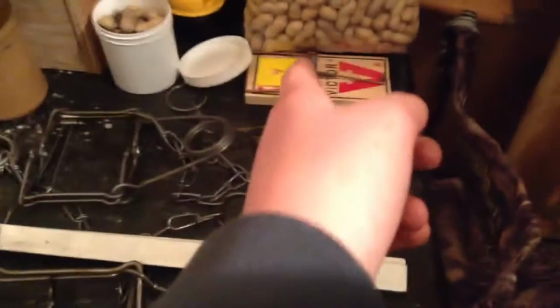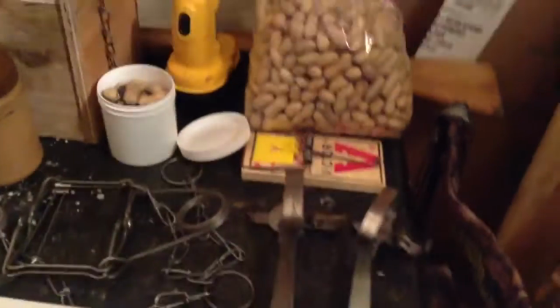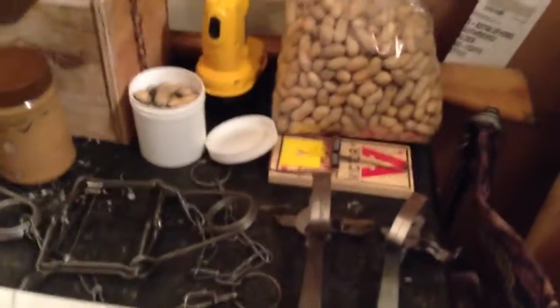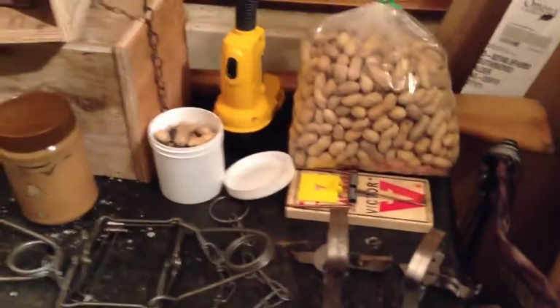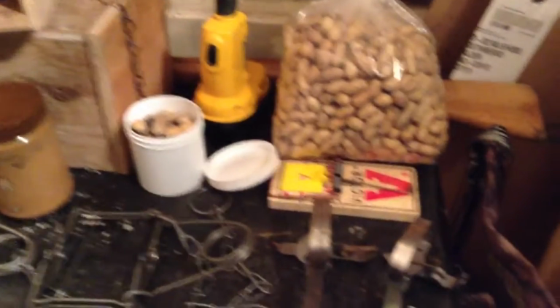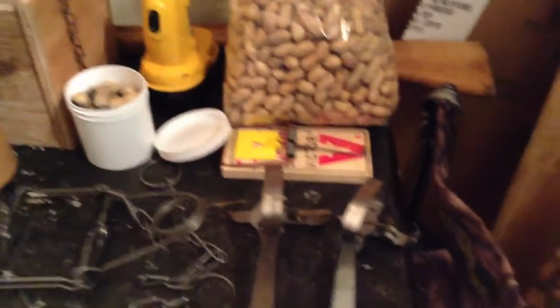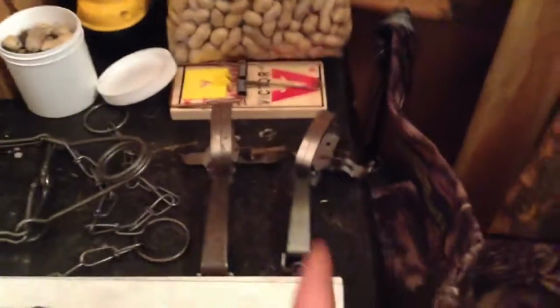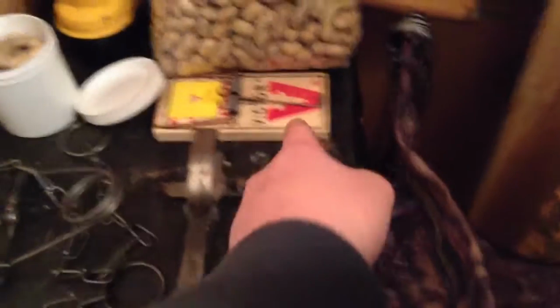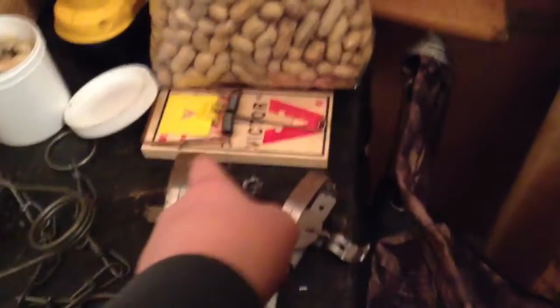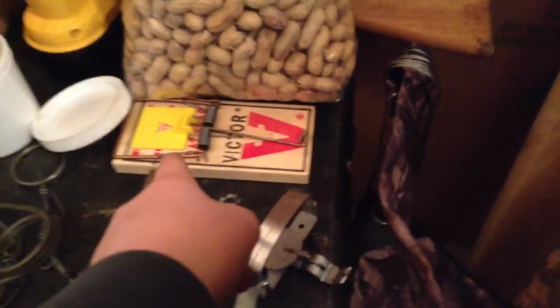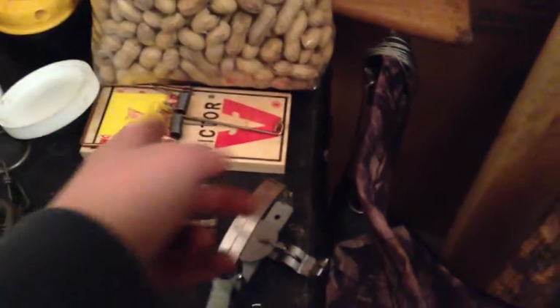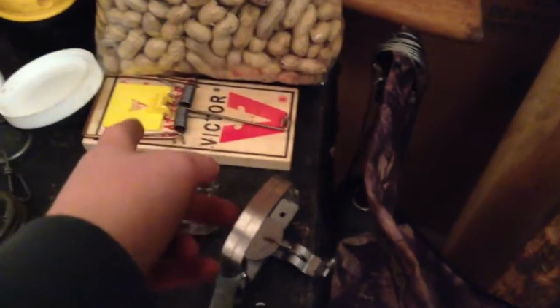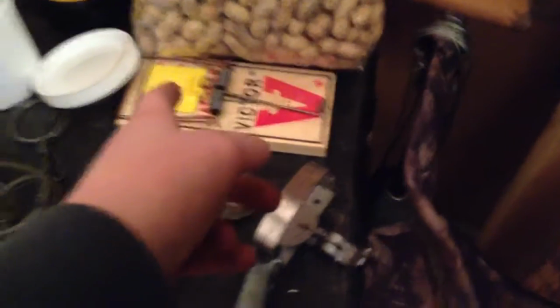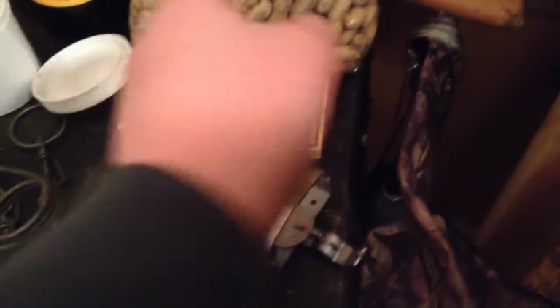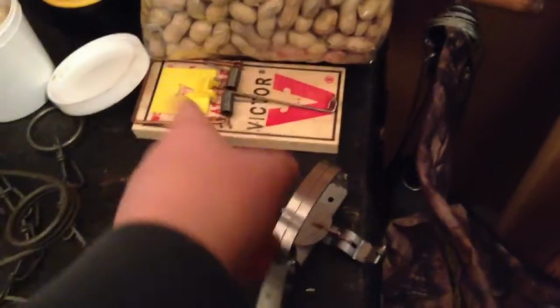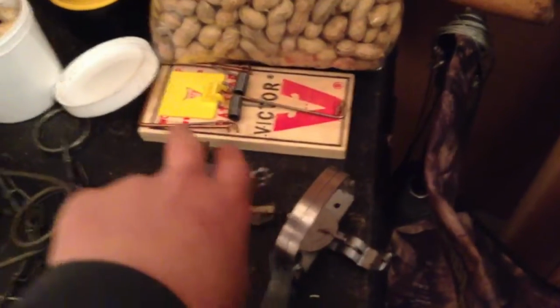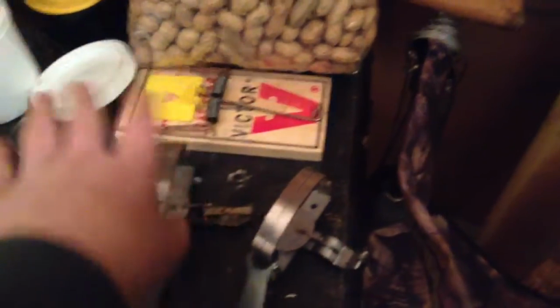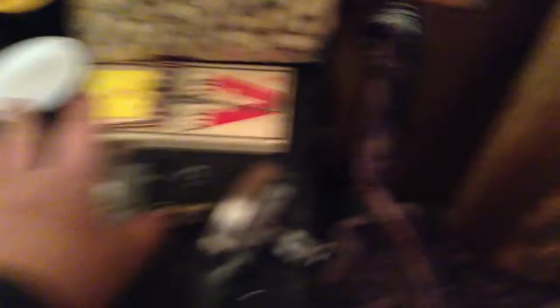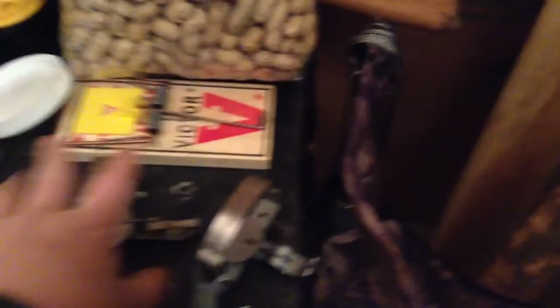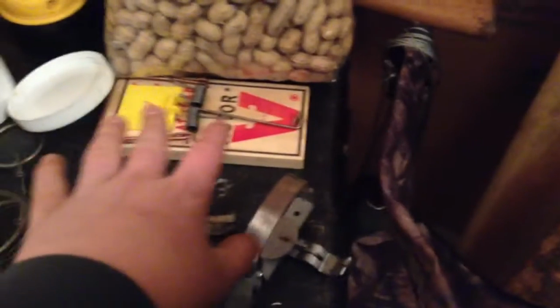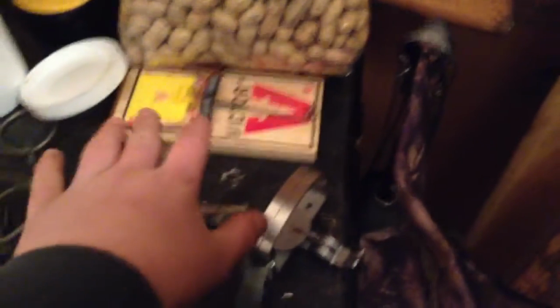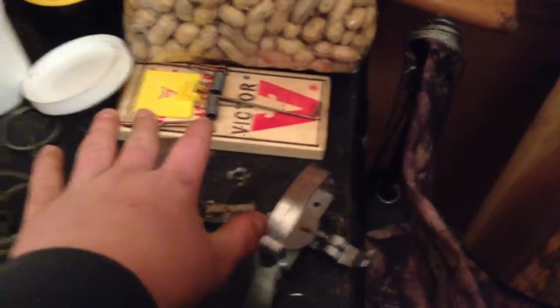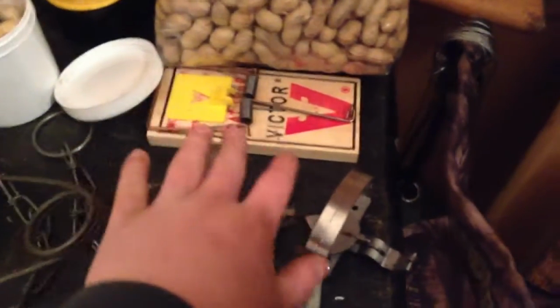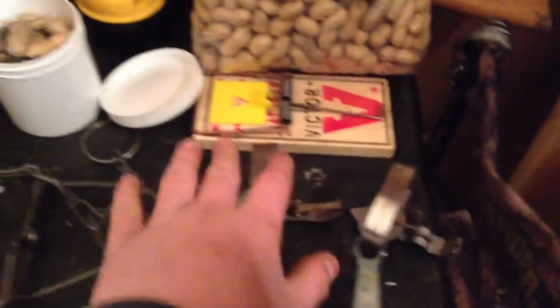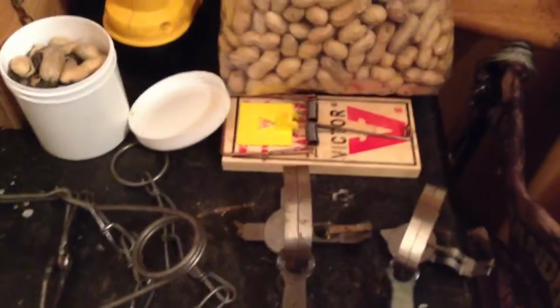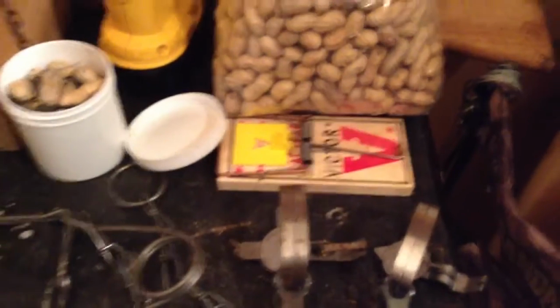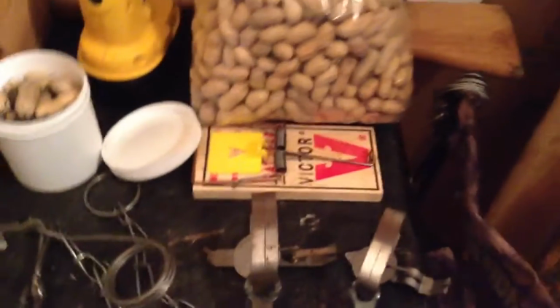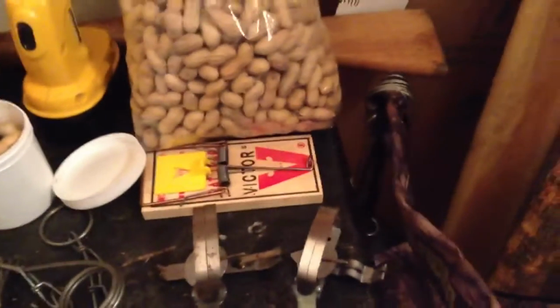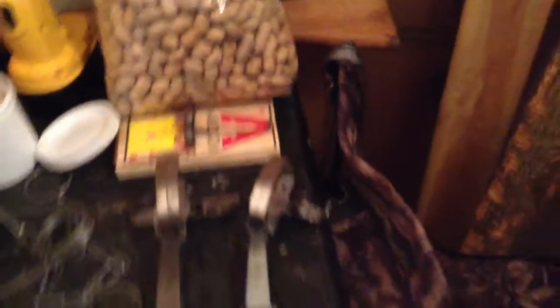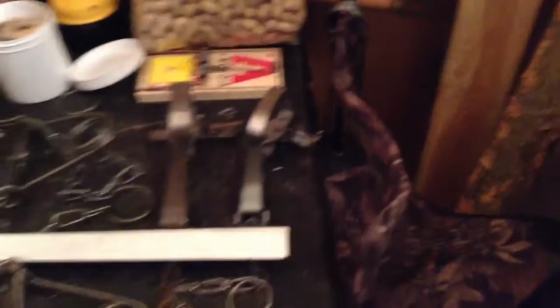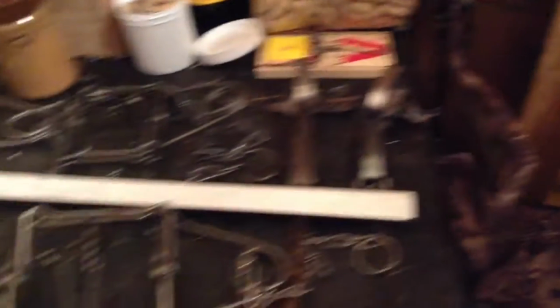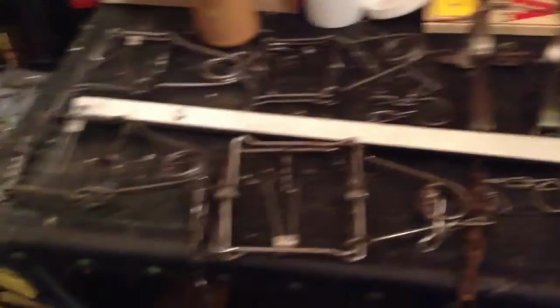Victor rat traps are good, but don't get the ones with those pans. Just don't. Get the ones like a regular mousetrap. Don't get the ones with the pans — they're super sensitive and they're just a pain to mess with.